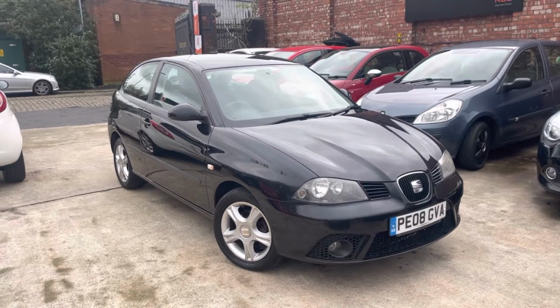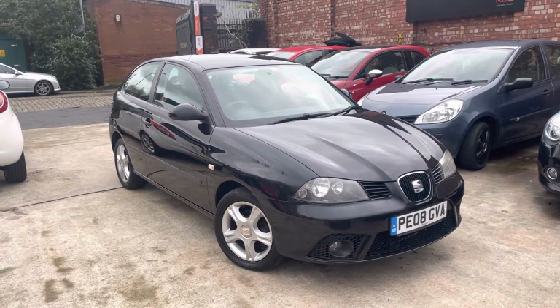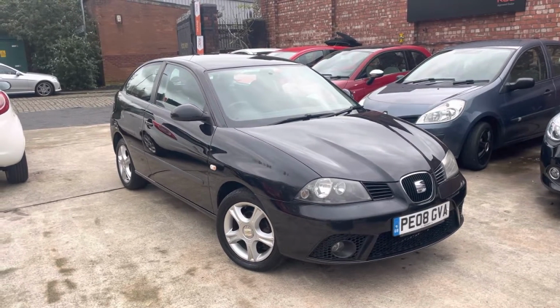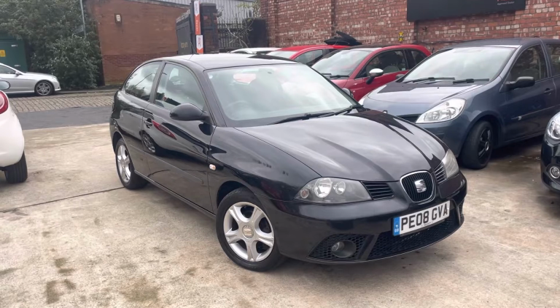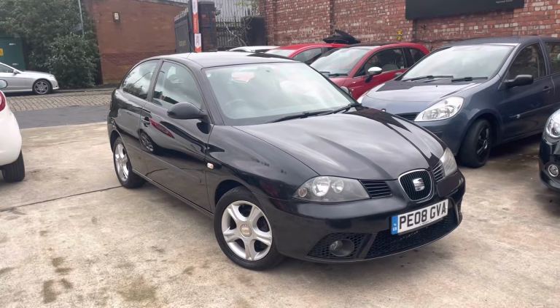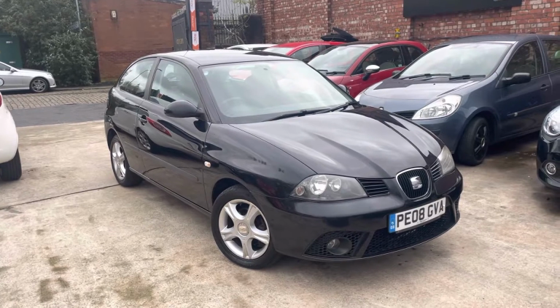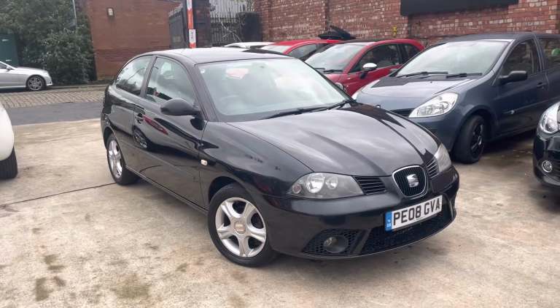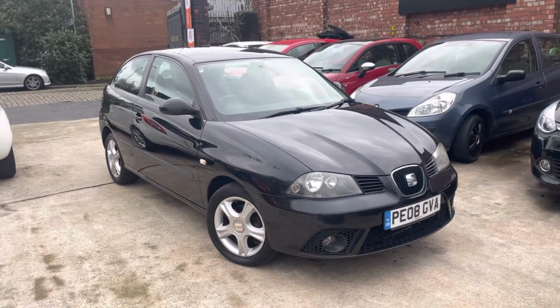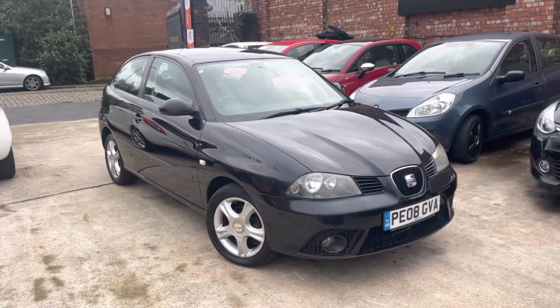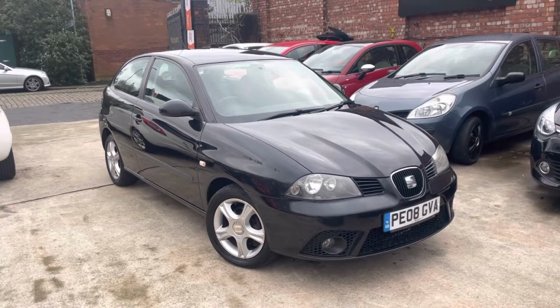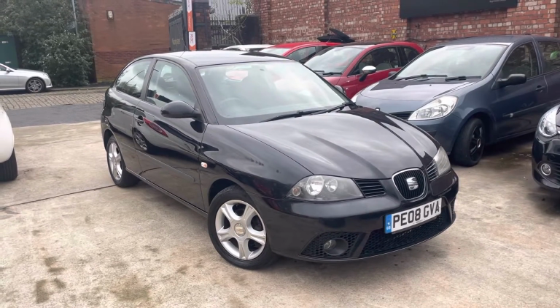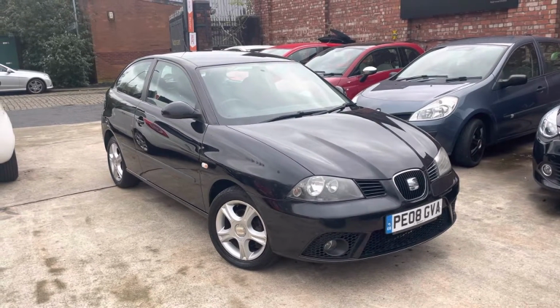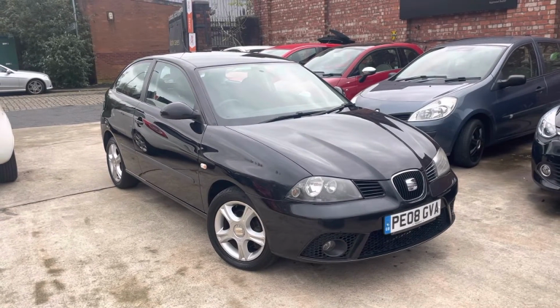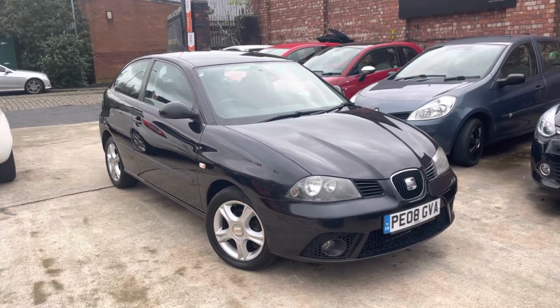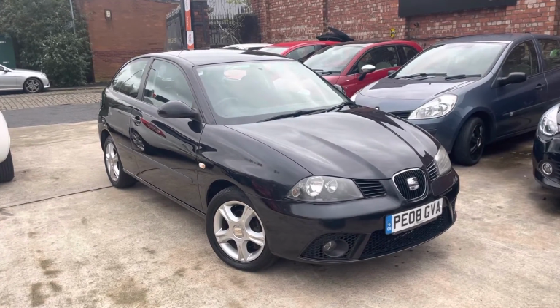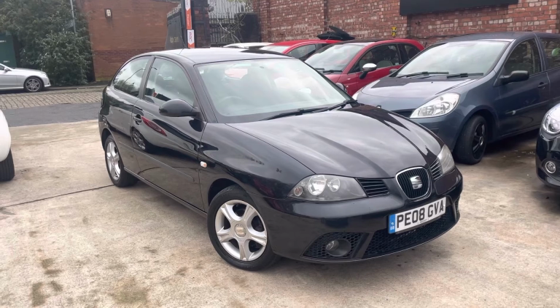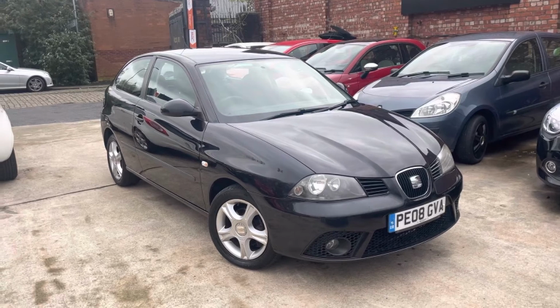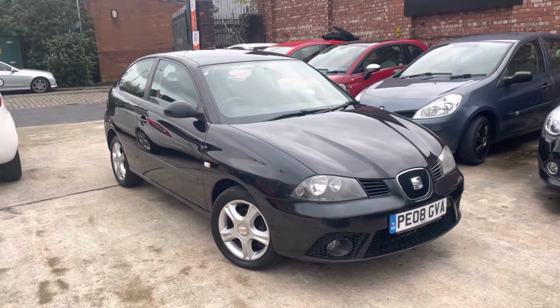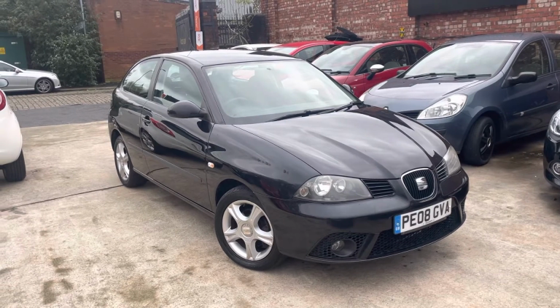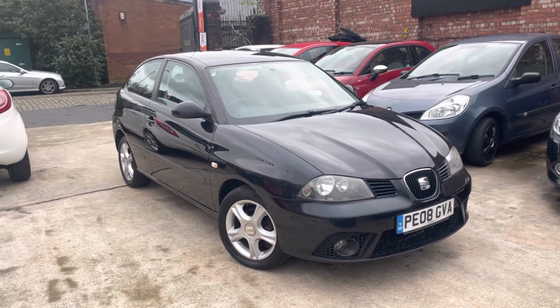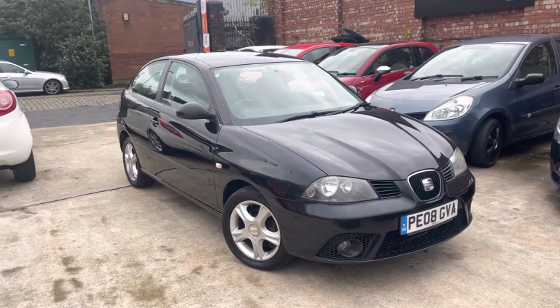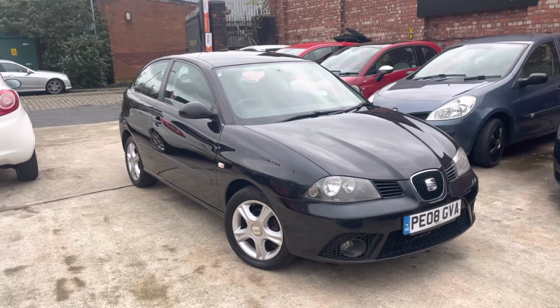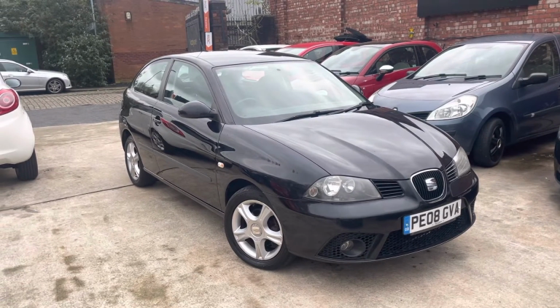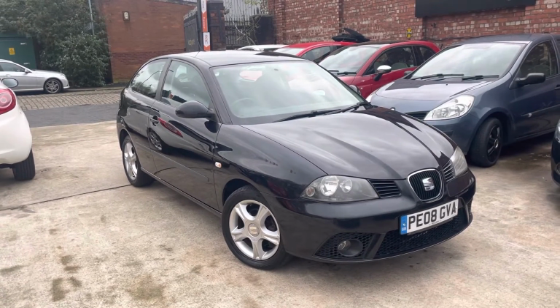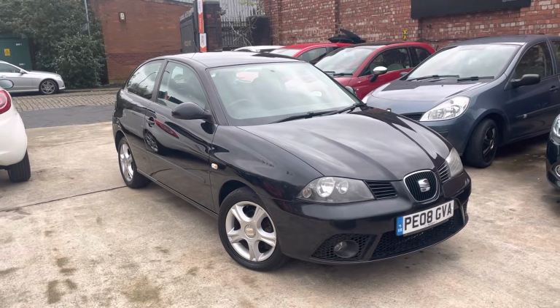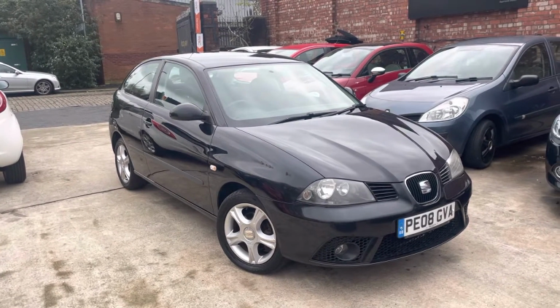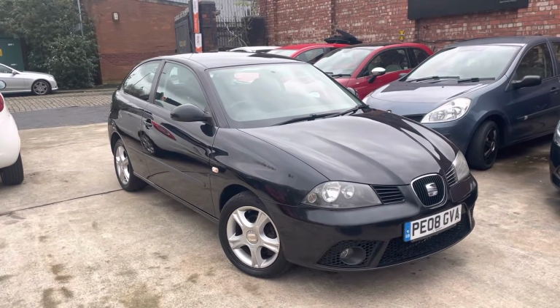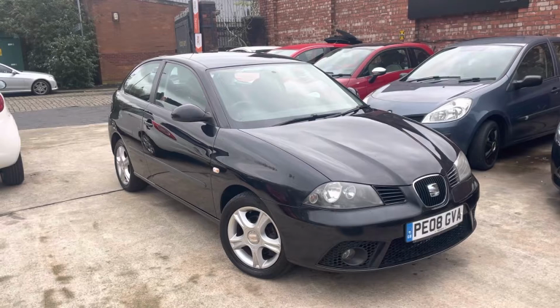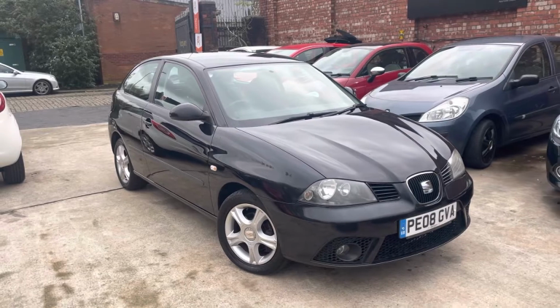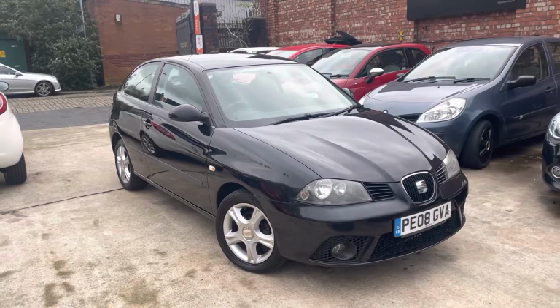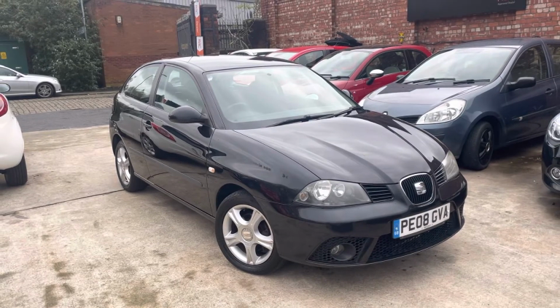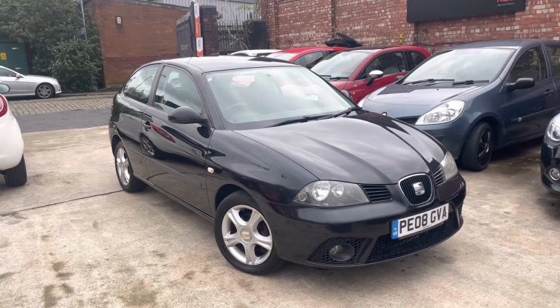Very good car this. Body work is in very nice condition. I've only just got it in and it's going to be going up for a very competitive price. I believe it probably should be a £2,990 car, but we're going to be putting it up for £2,500.